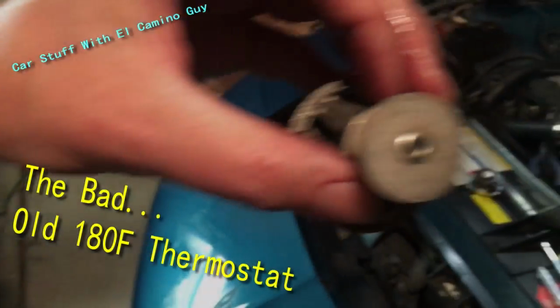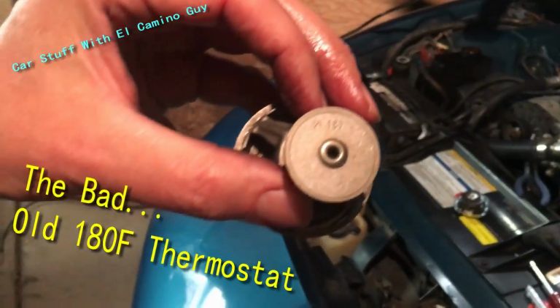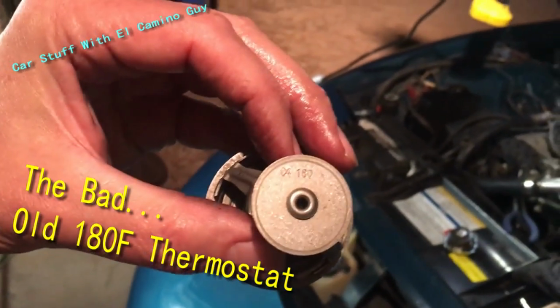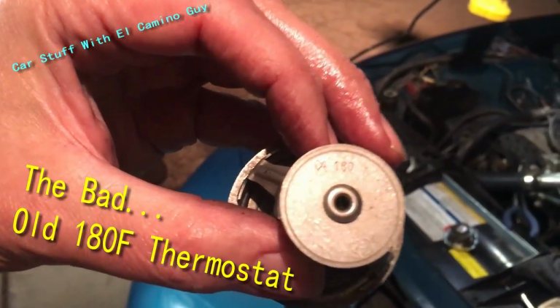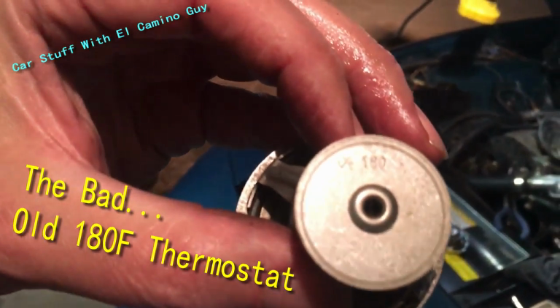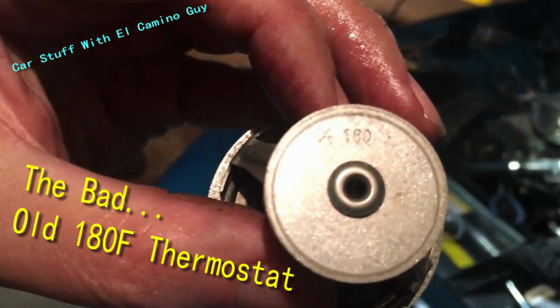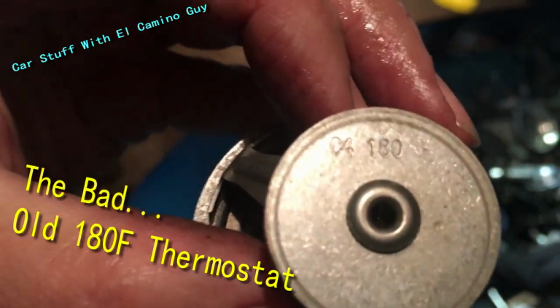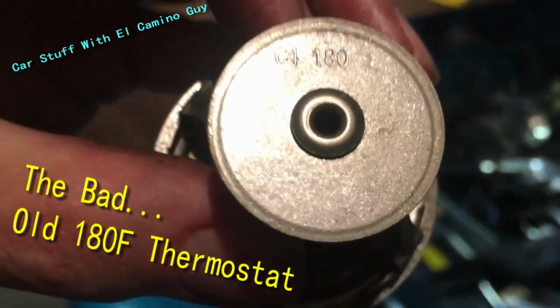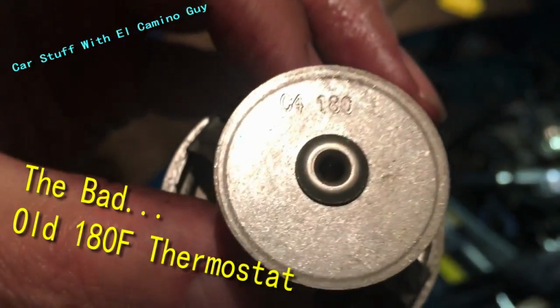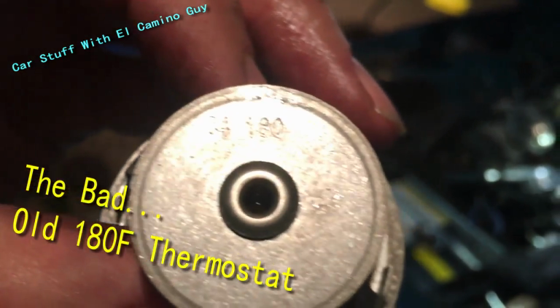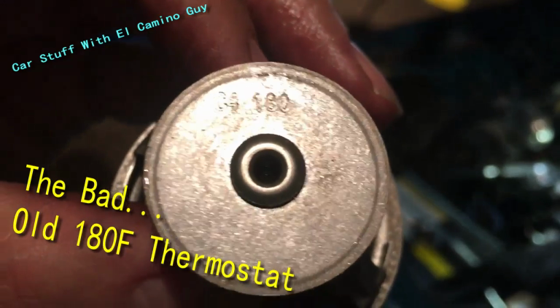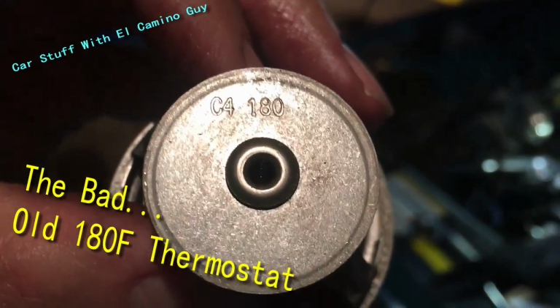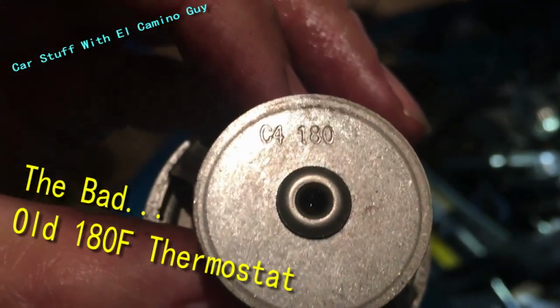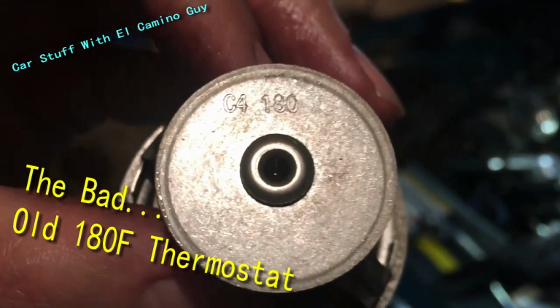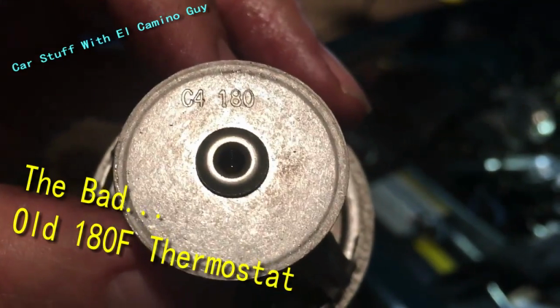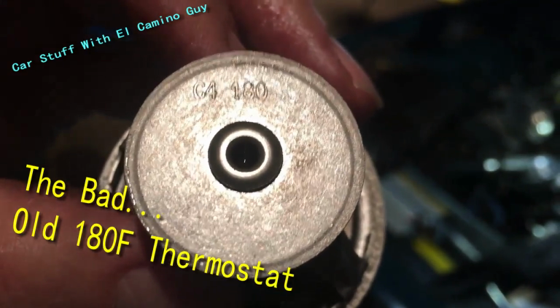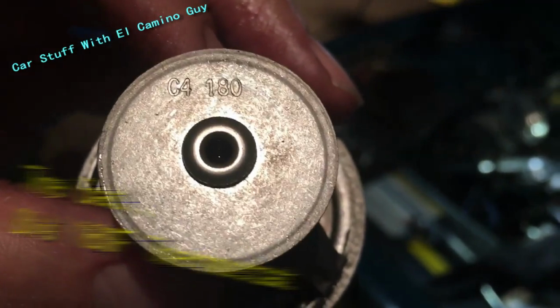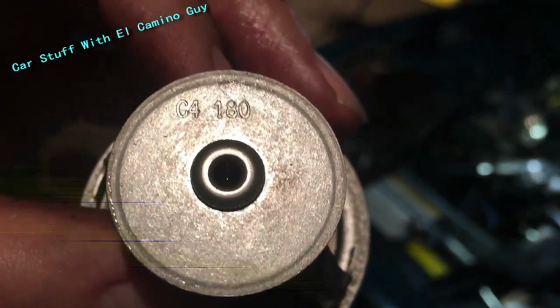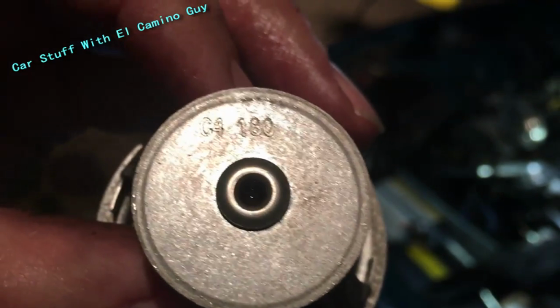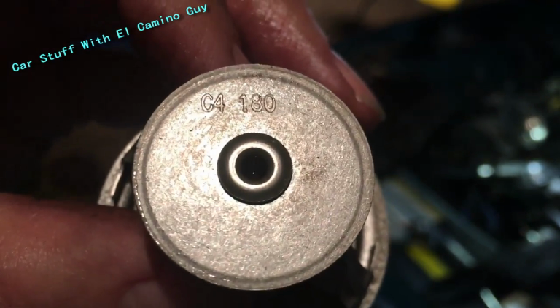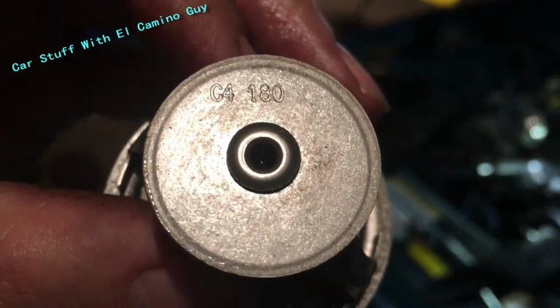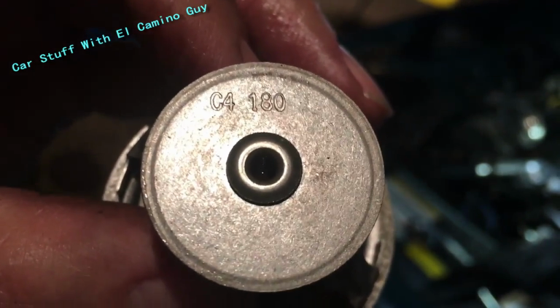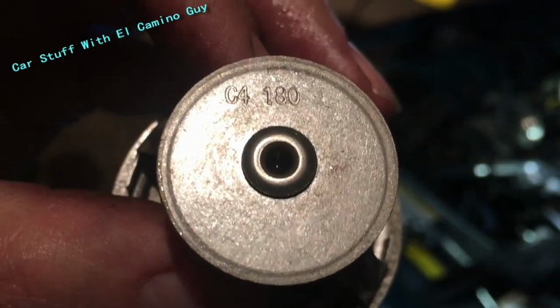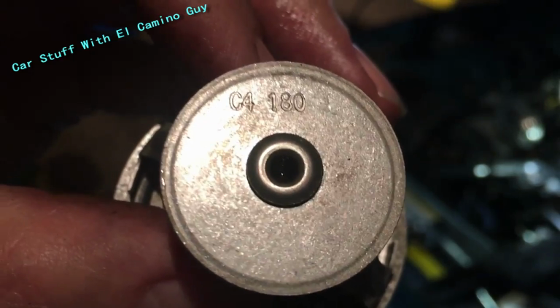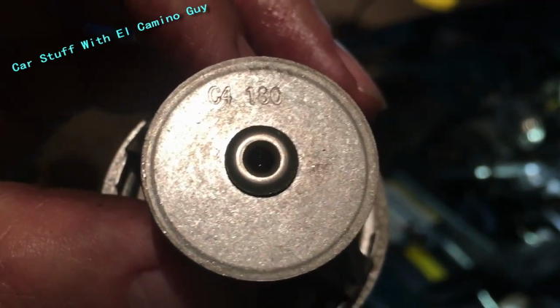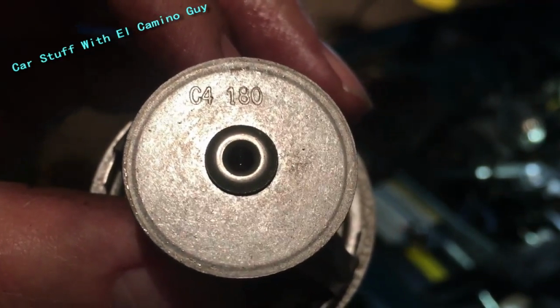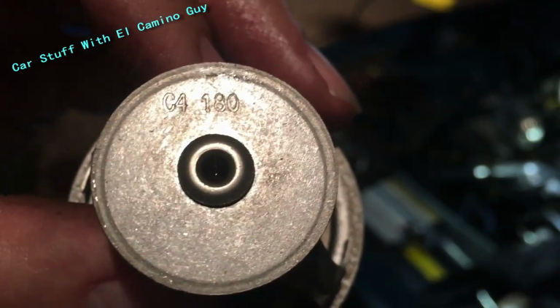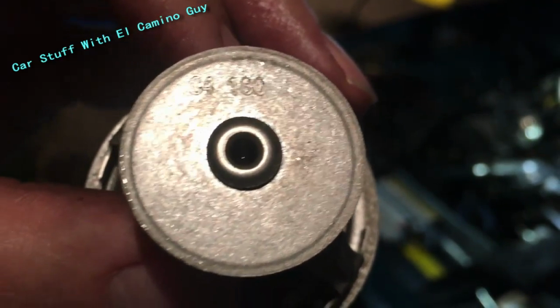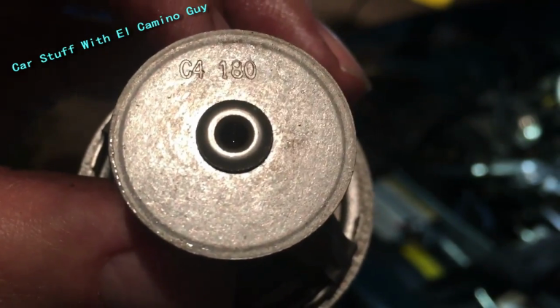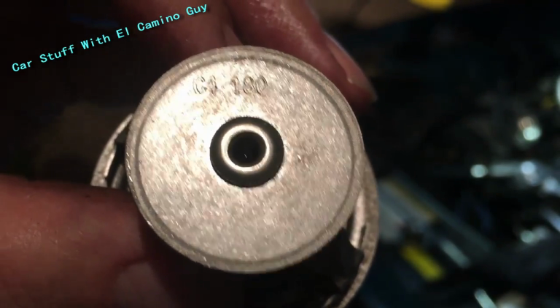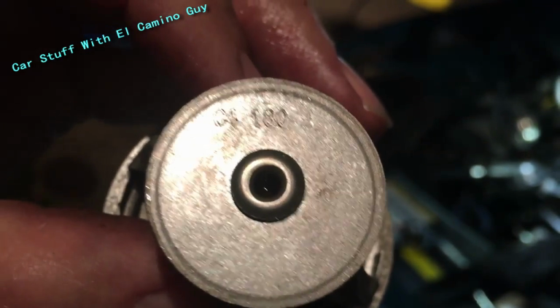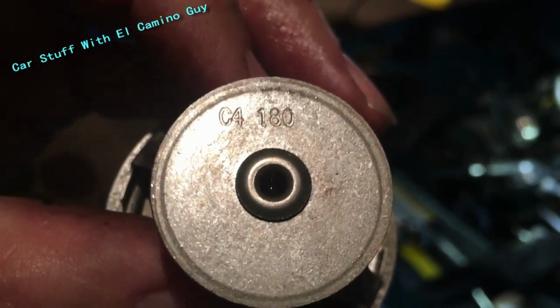I'll try to get it close, but all thermostats are stamped with their opening temperature. That's a good shot right there — stamped with when they open. This is a 180 degree thermostat. You can see it because it says 180. So now we know — let's see if it opens at 180.